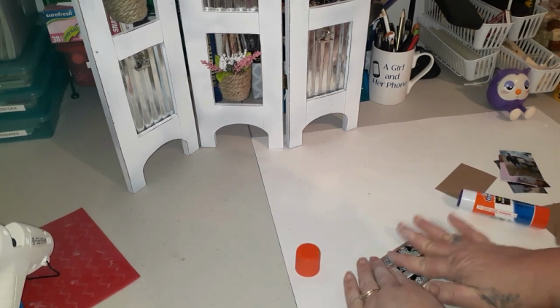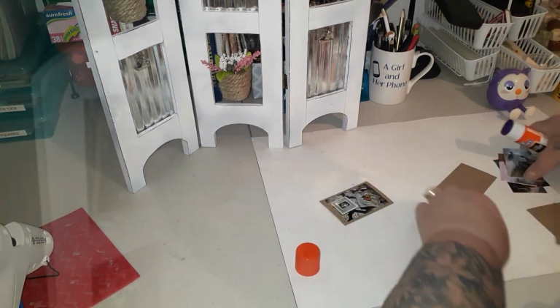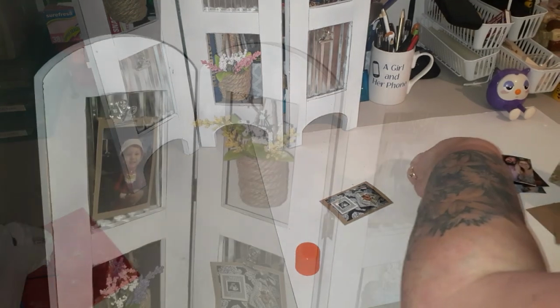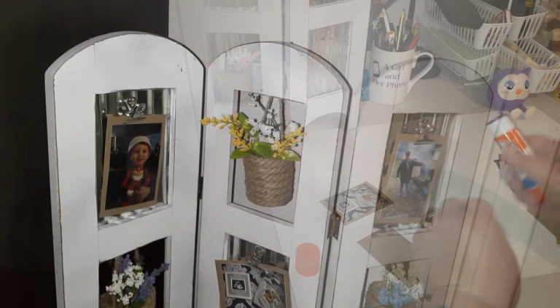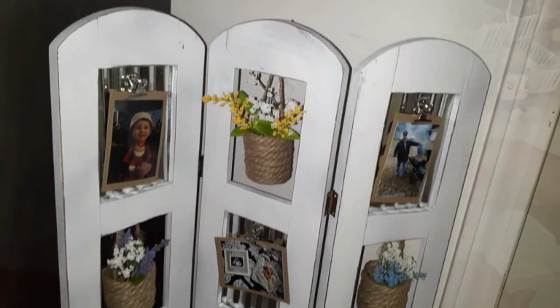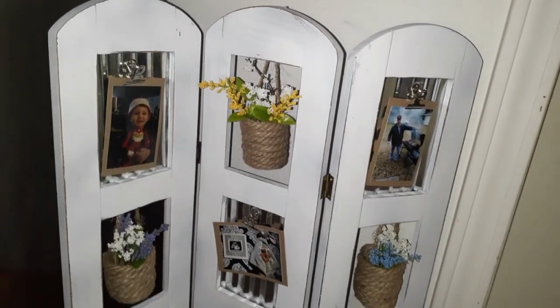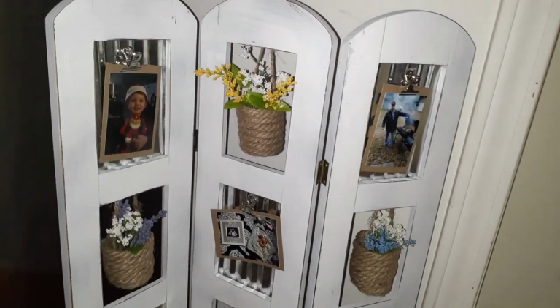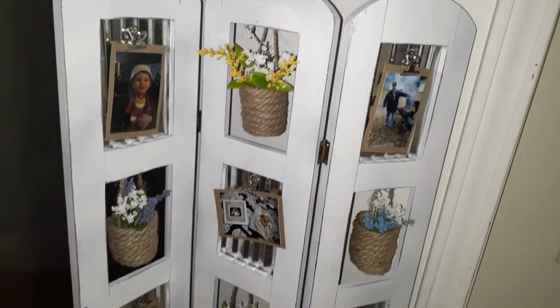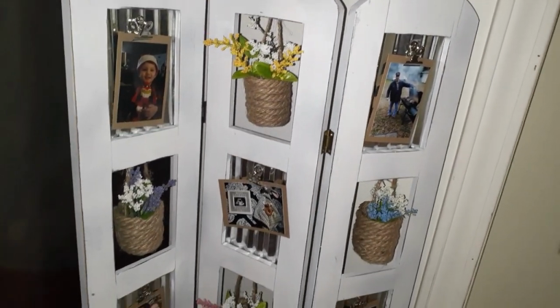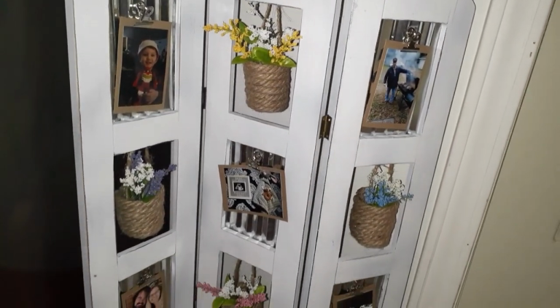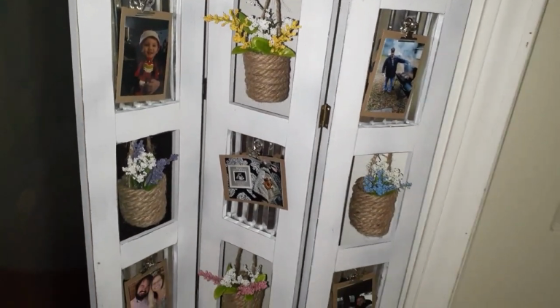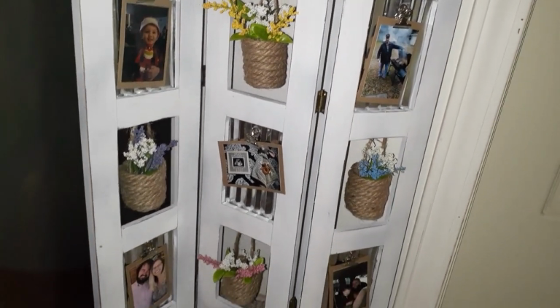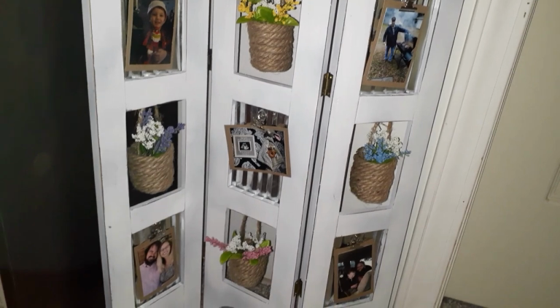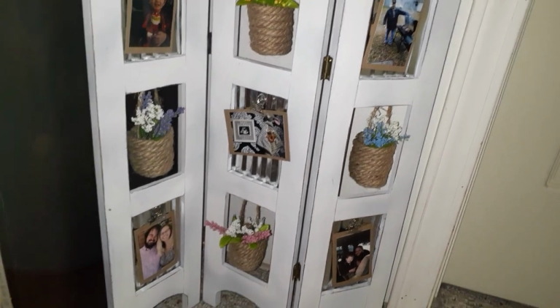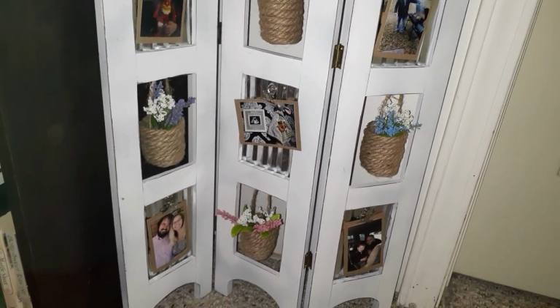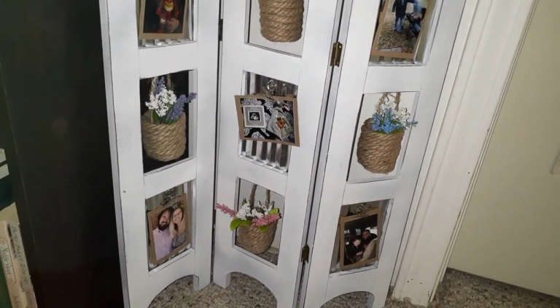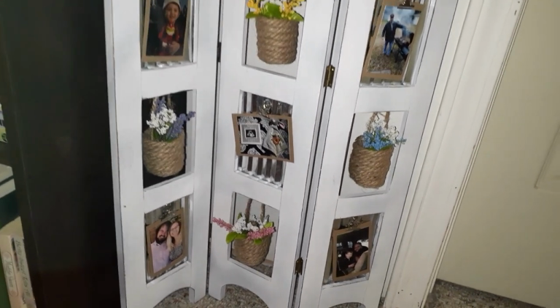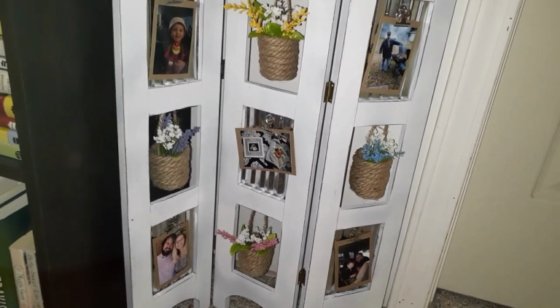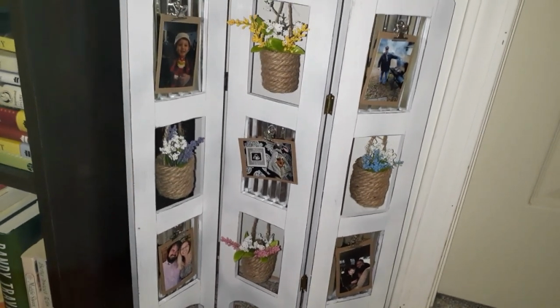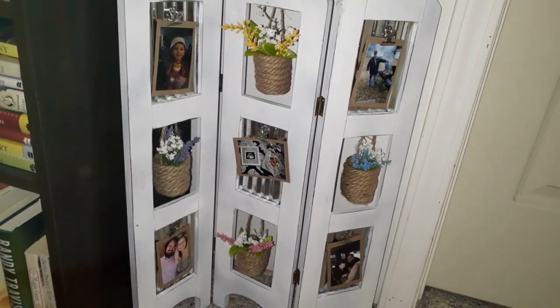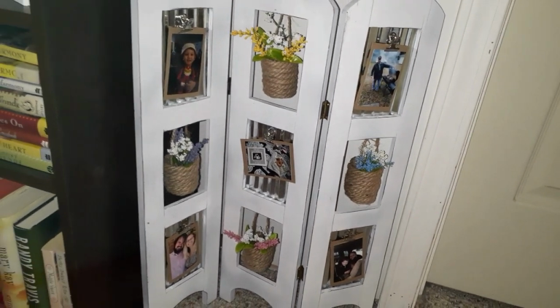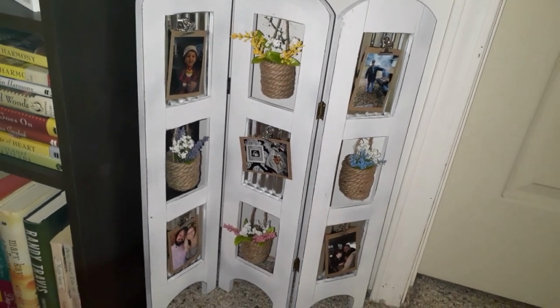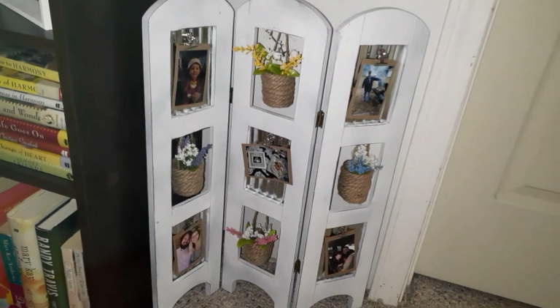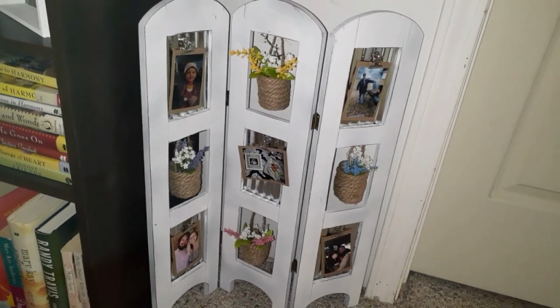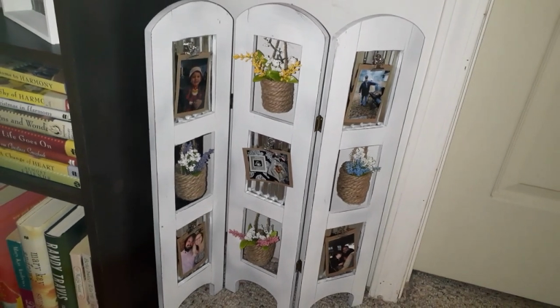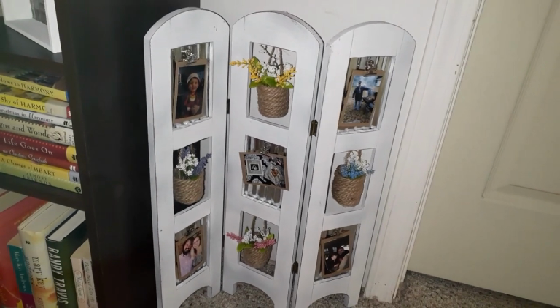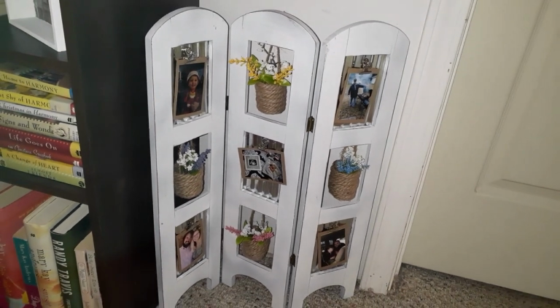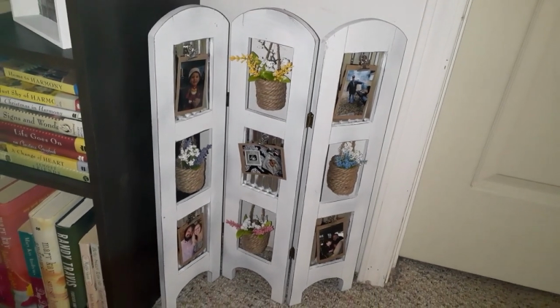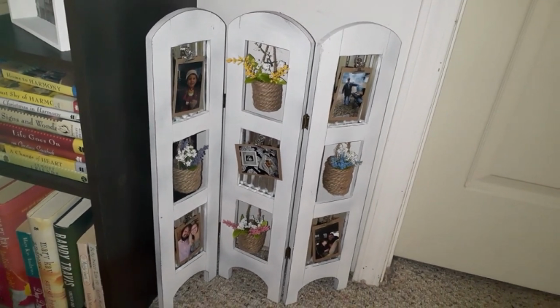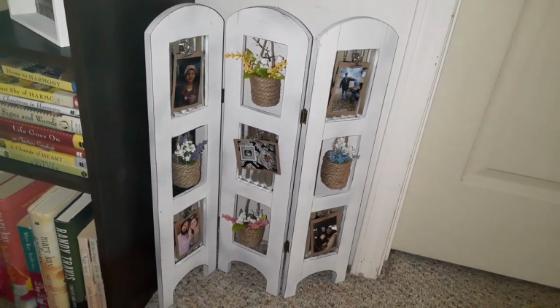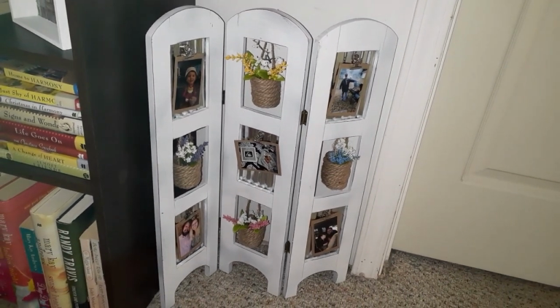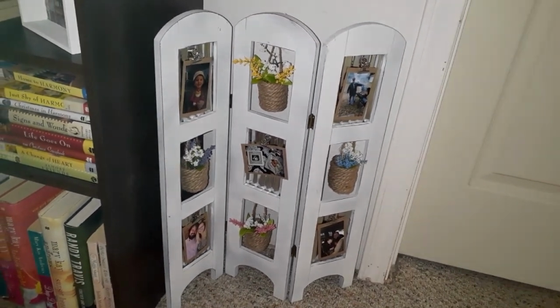It's almost time for the reveal — and here it is! I absolutely love the way this turned out, I really really do. I hope that you like it — let me know what you think down below, and I will see you on my next video.